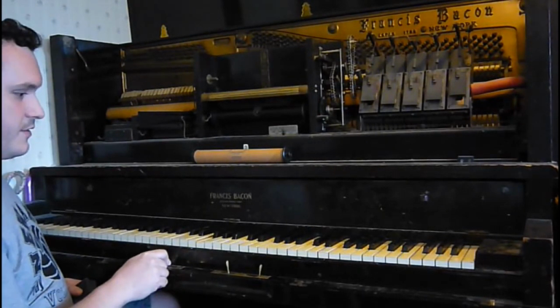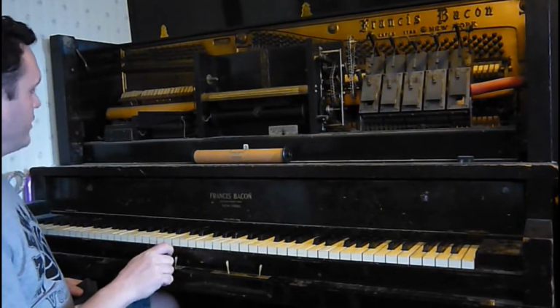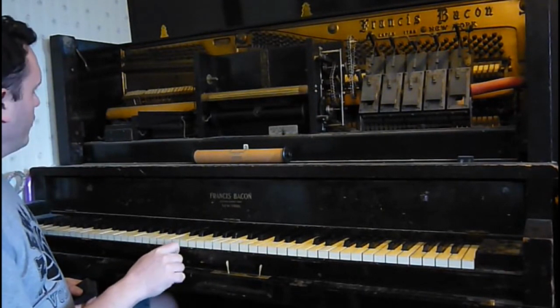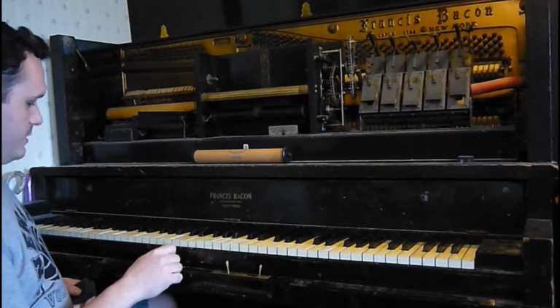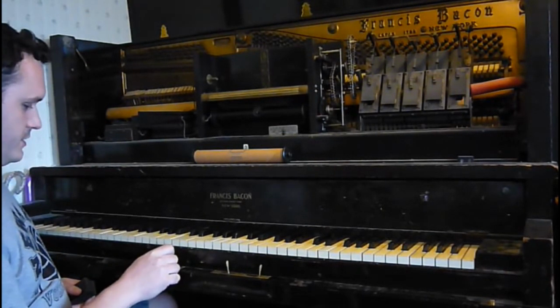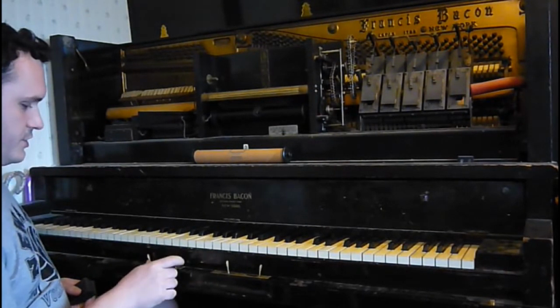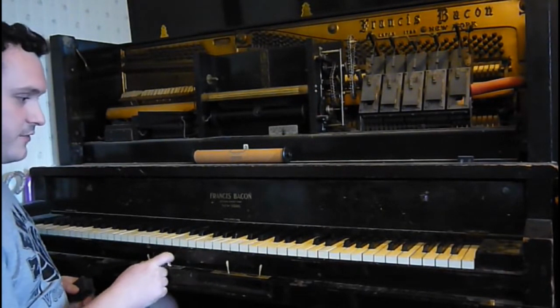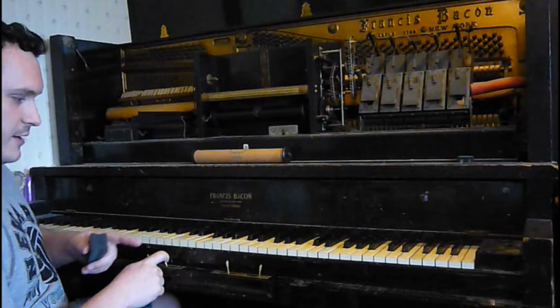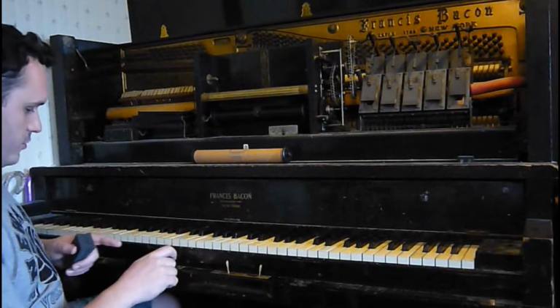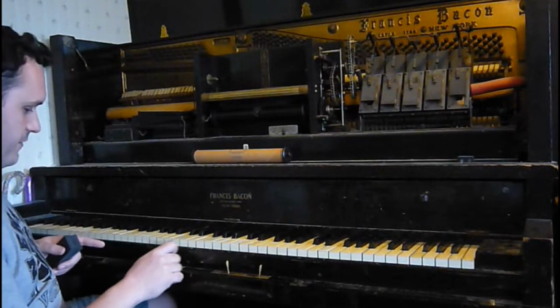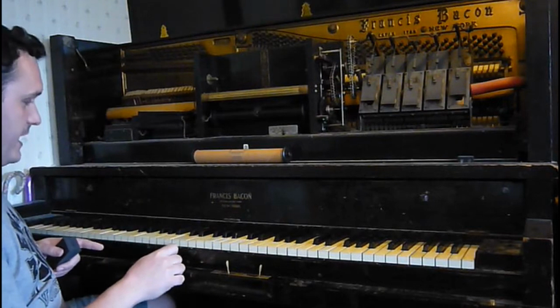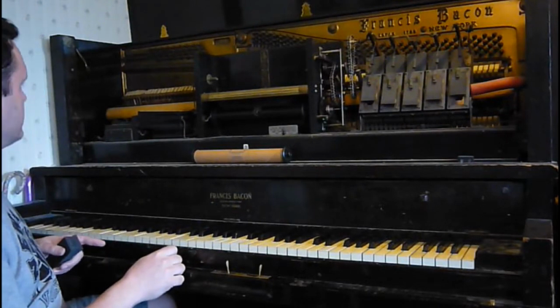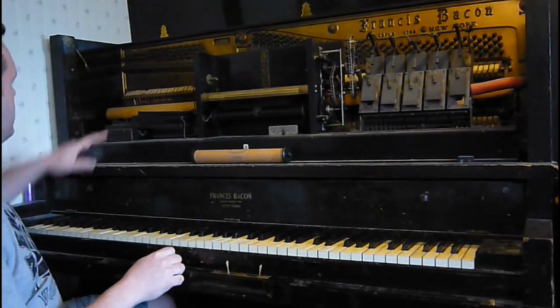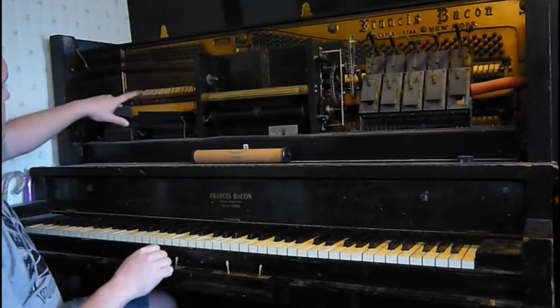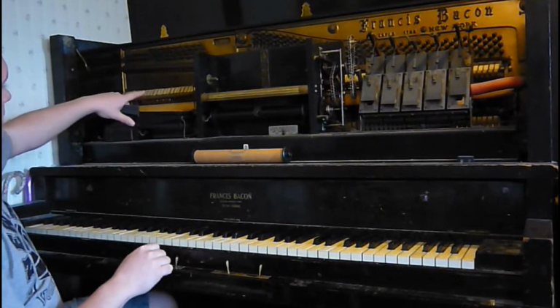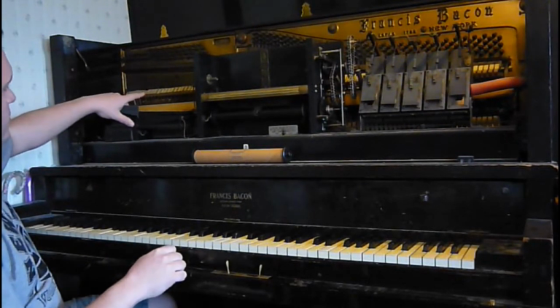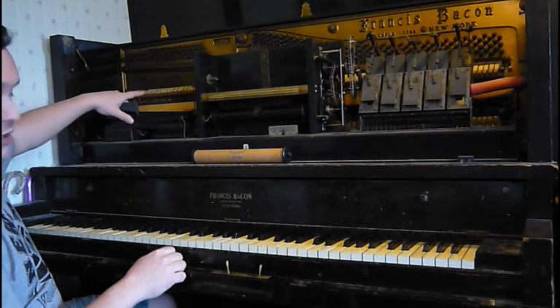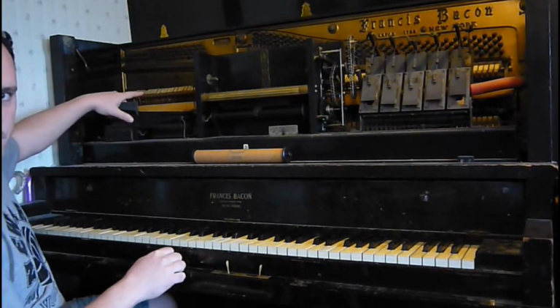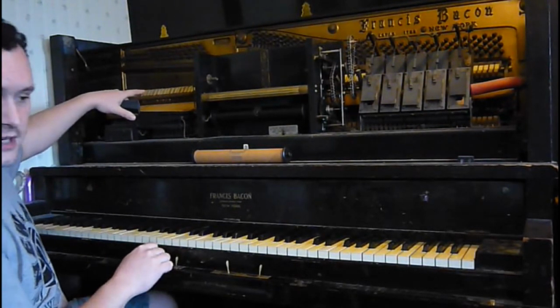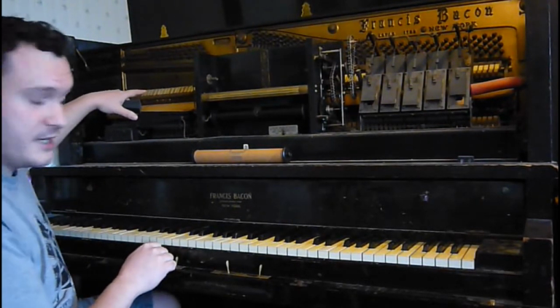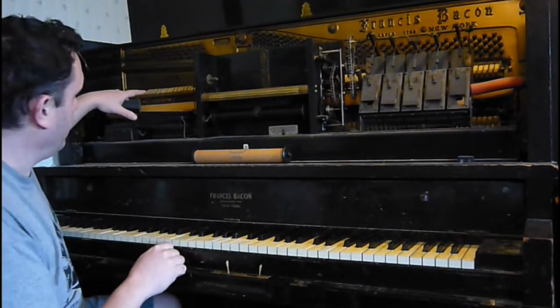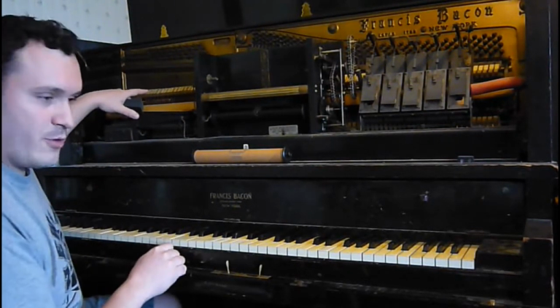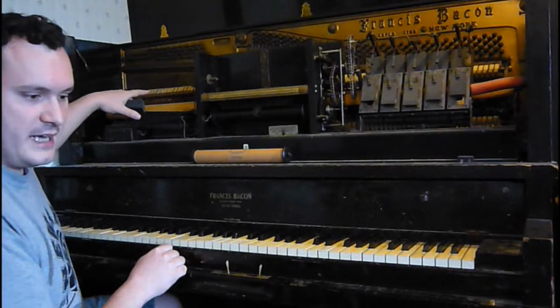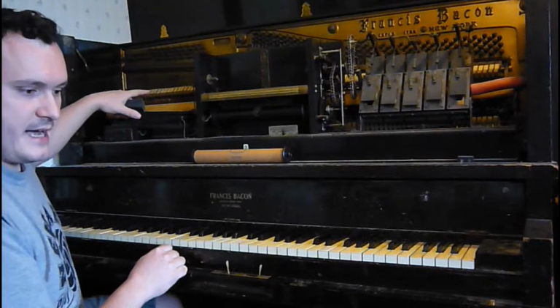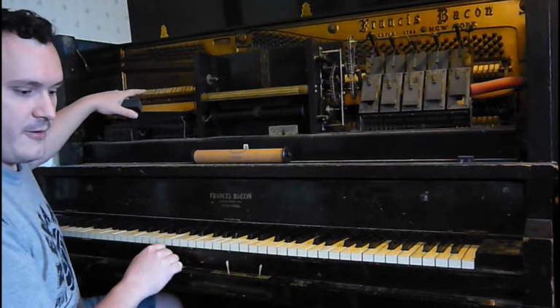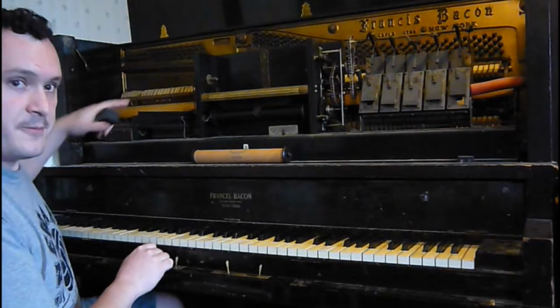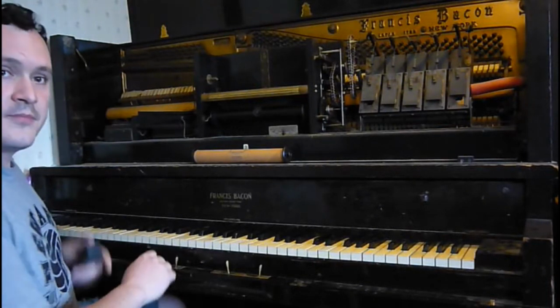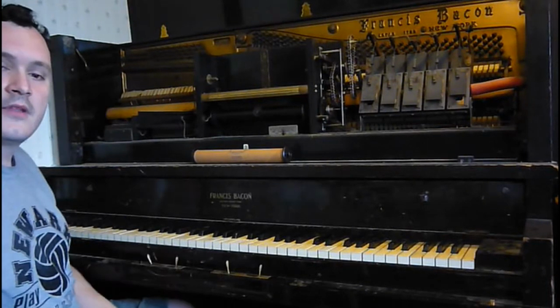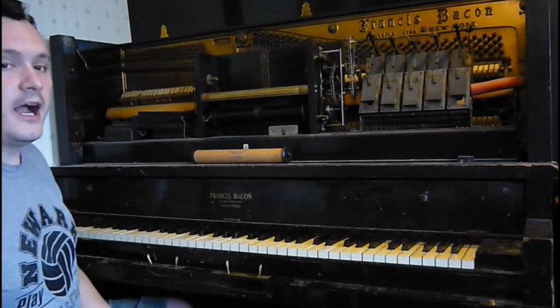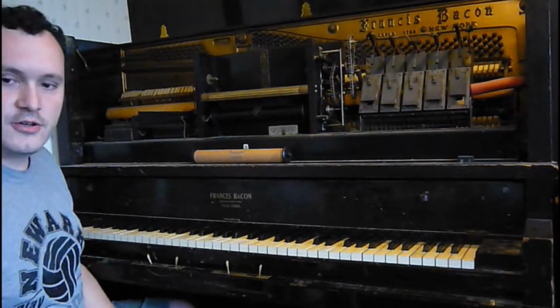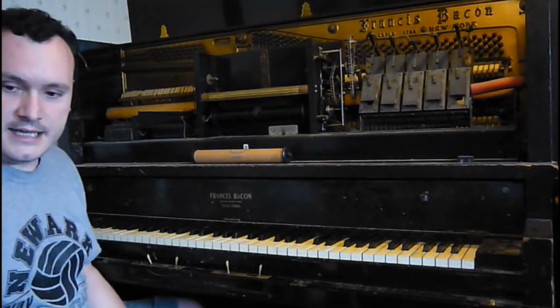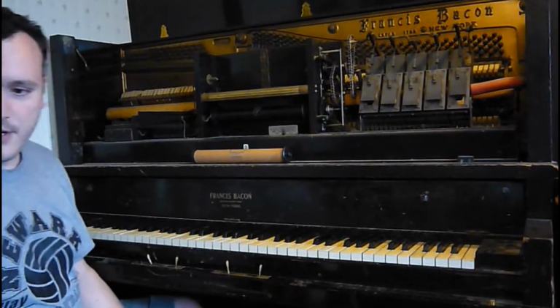These are for soft treble or soft bass. See, the hammers are moving closer to the strings — they won't play as loud that way. I know you like it loud, buddy.